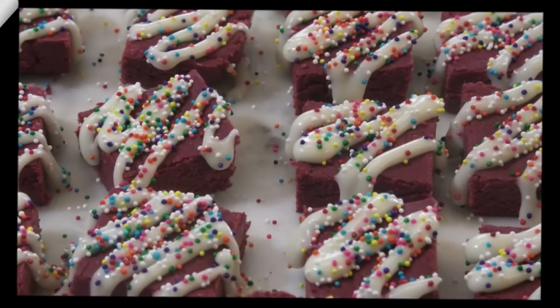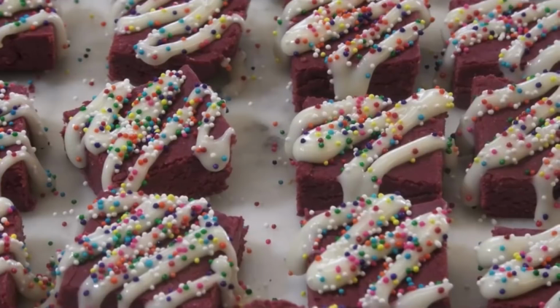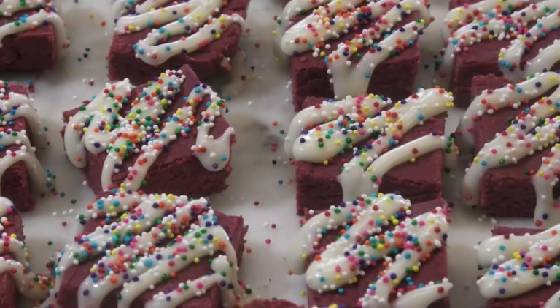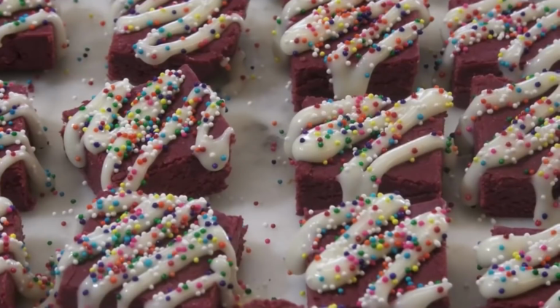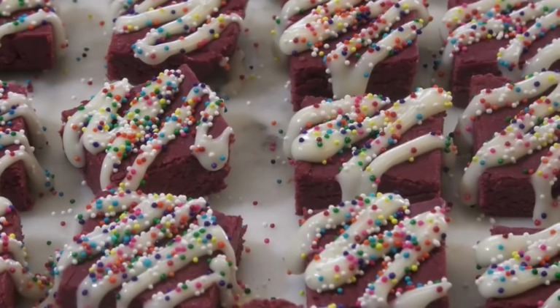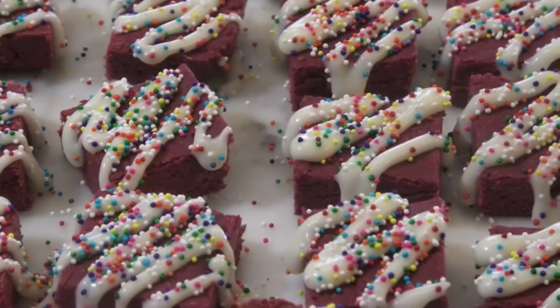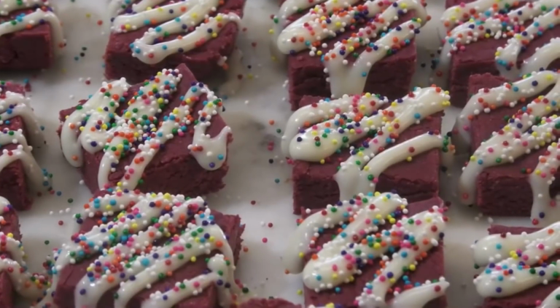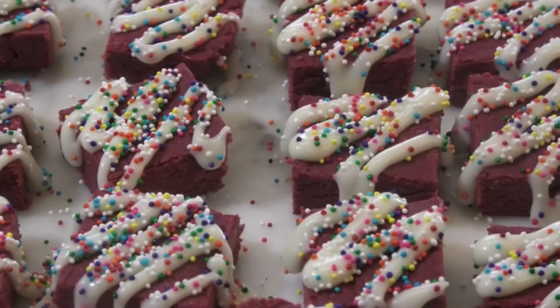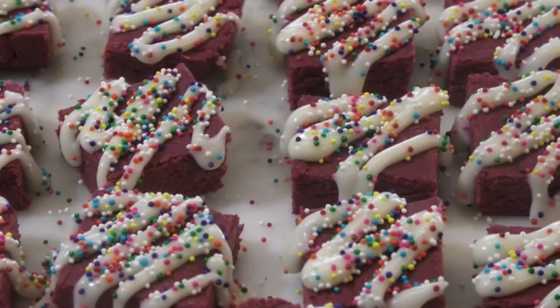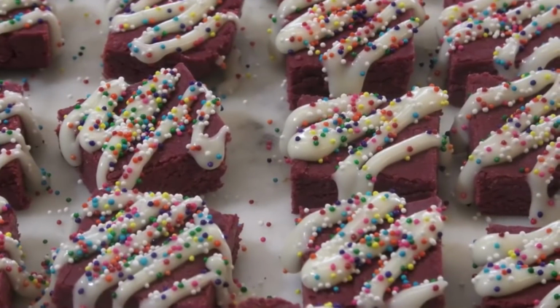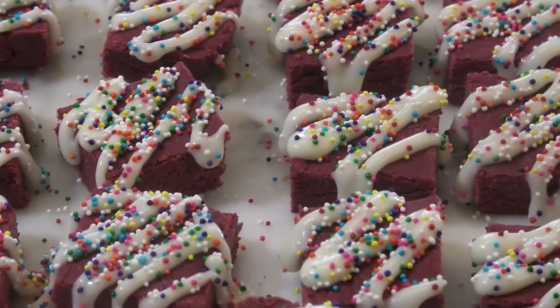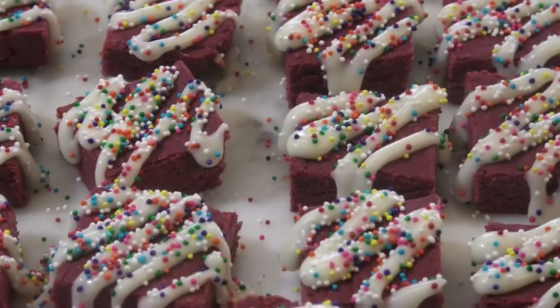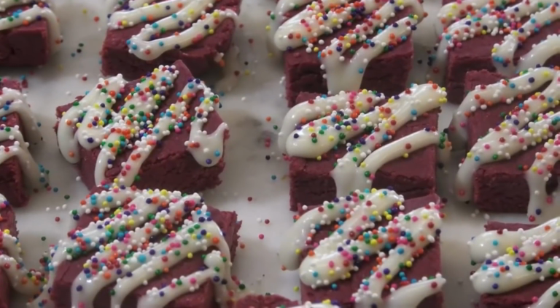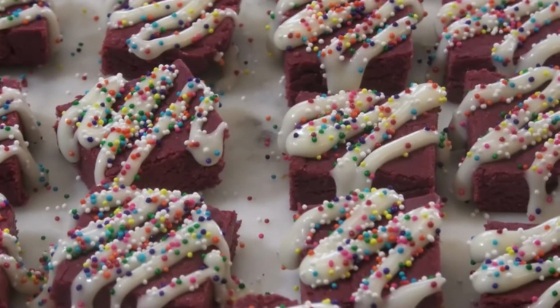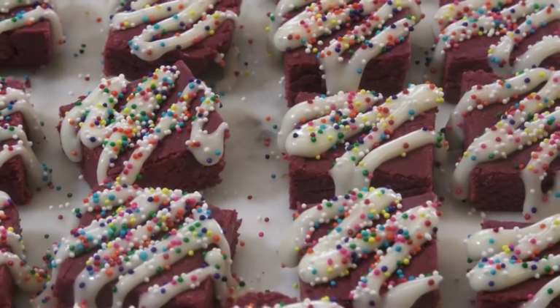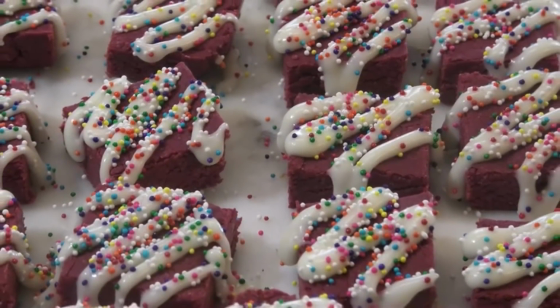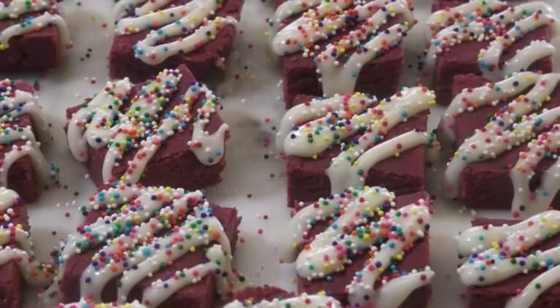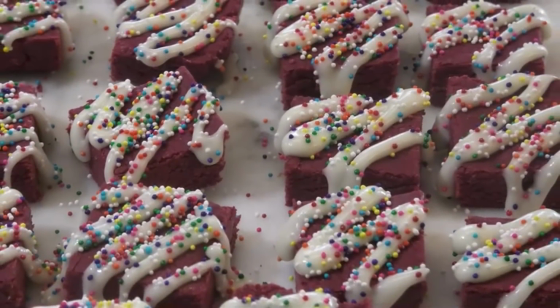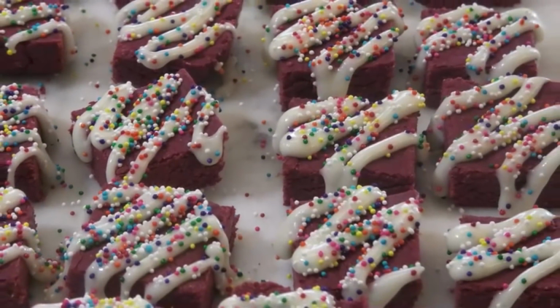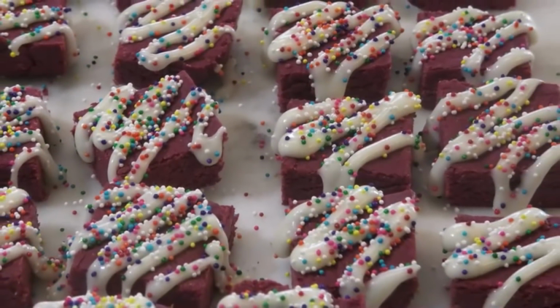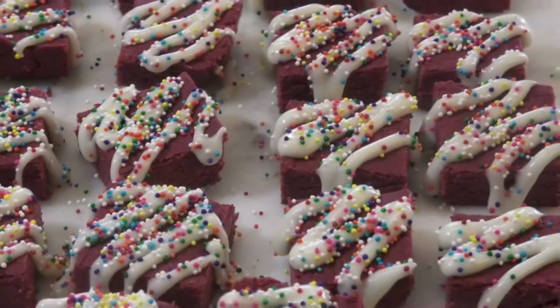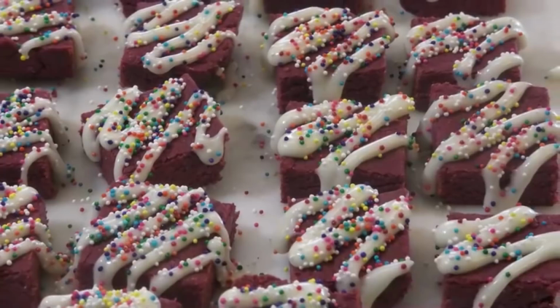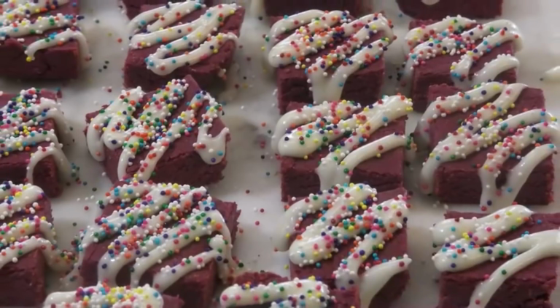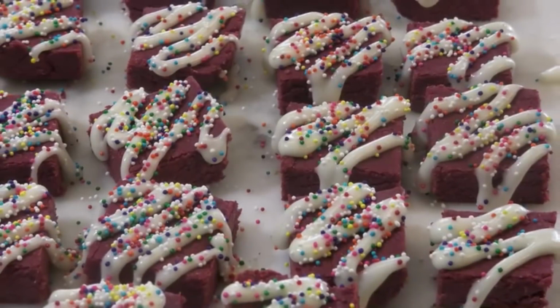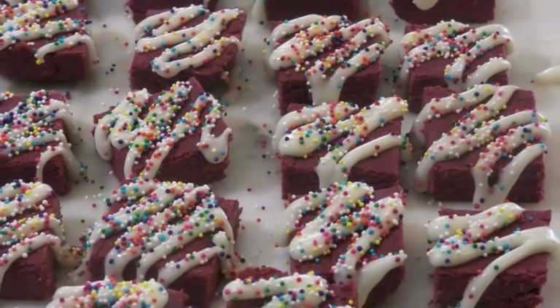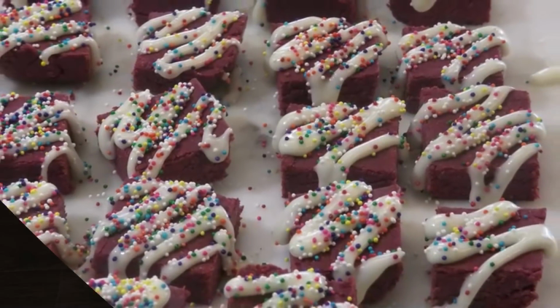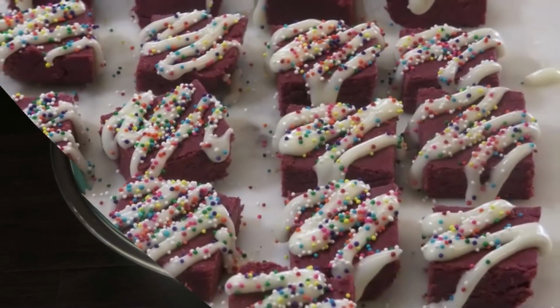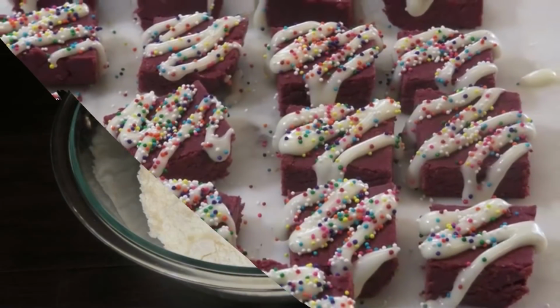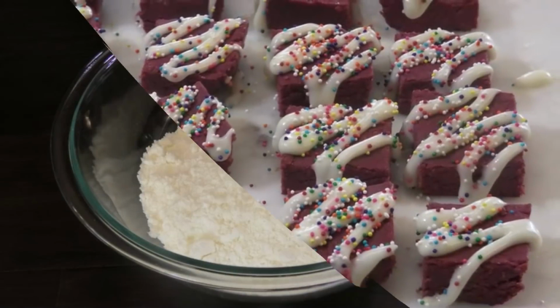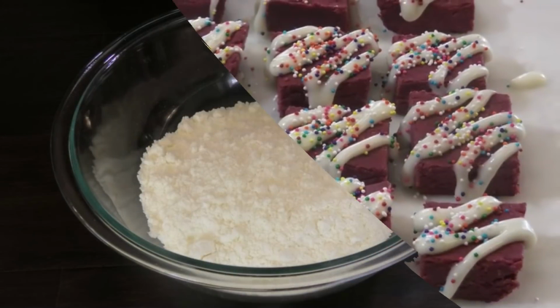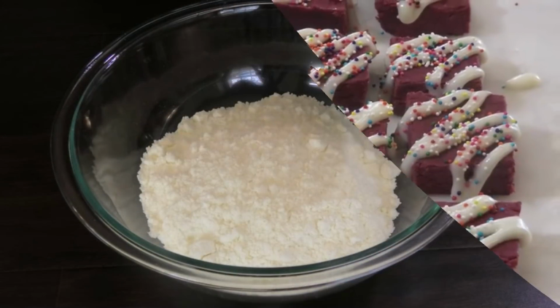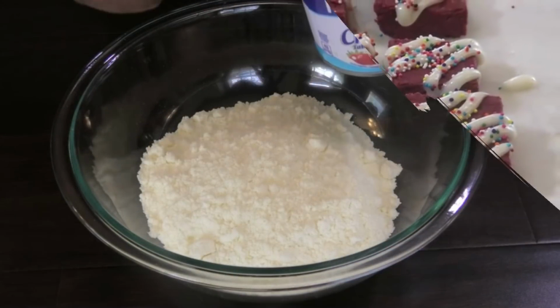Hi guys, how about some red velvet barfi with a cream cheese frosting for this Diwali? To make this, I'm going to walk you through the full recipe.